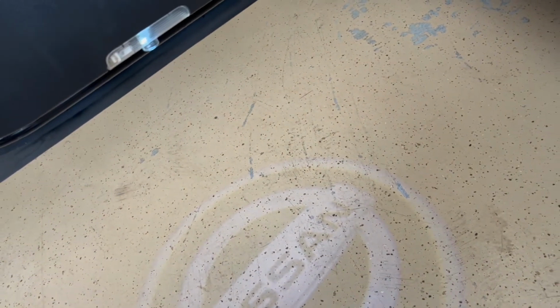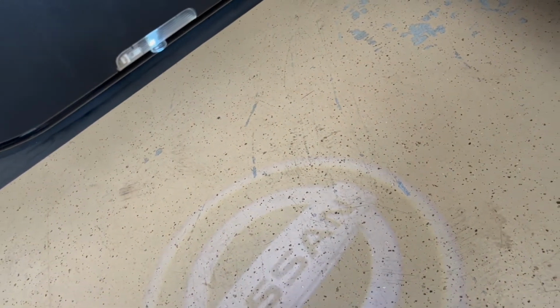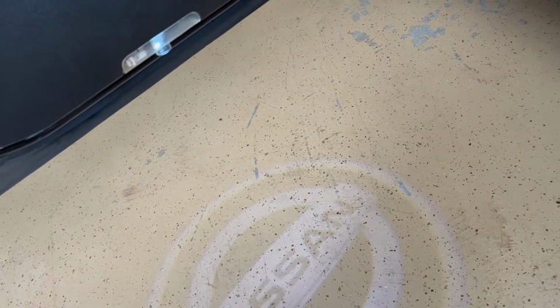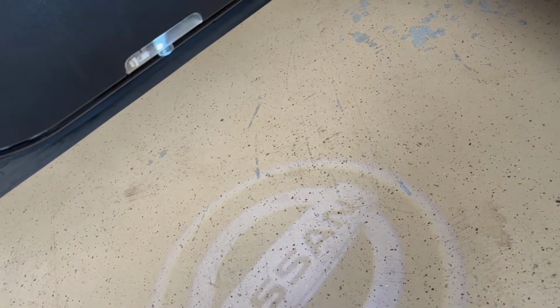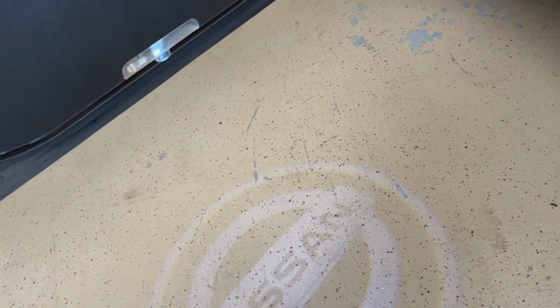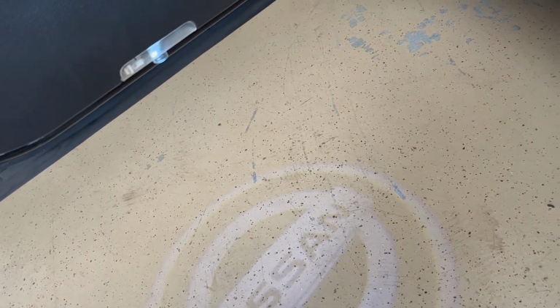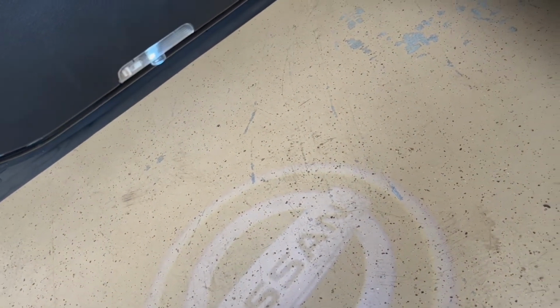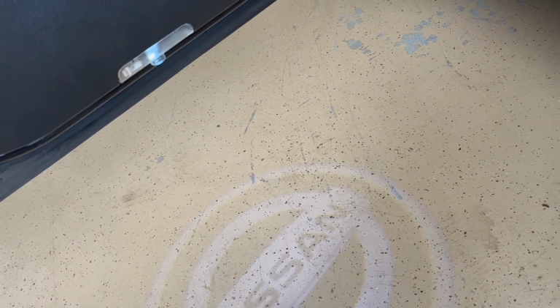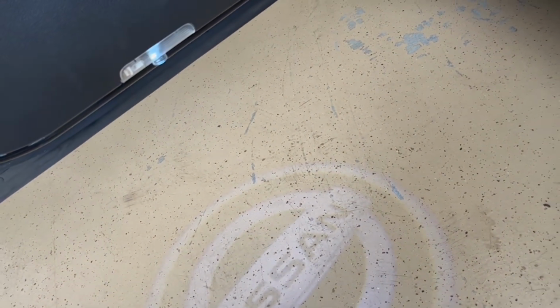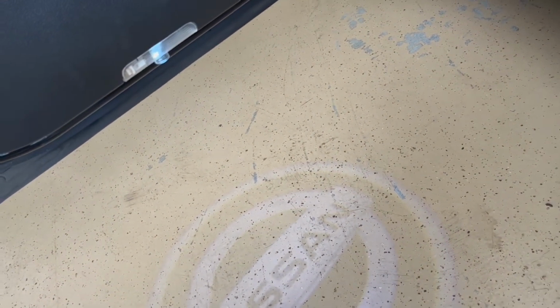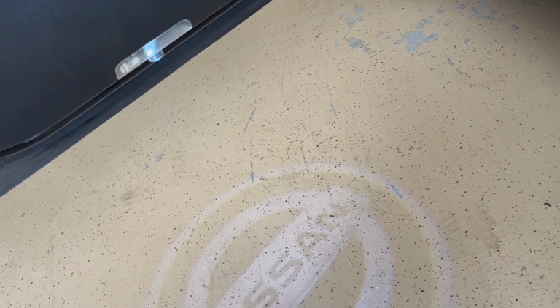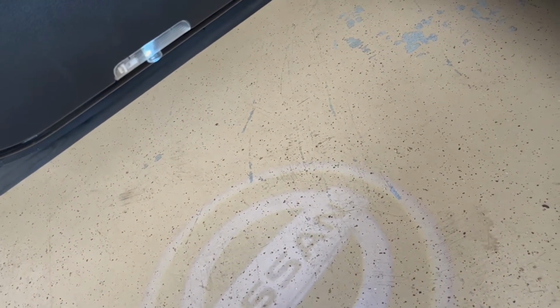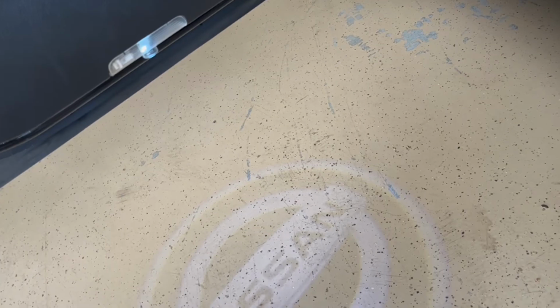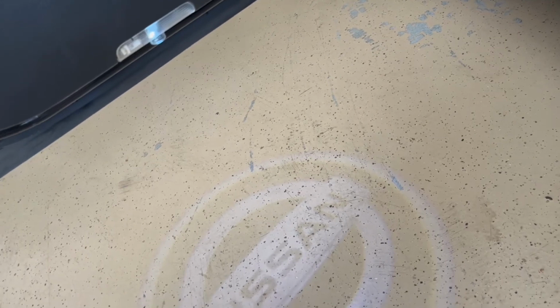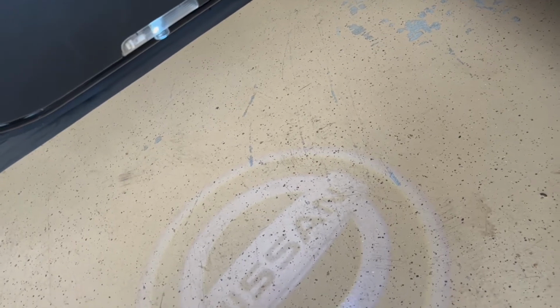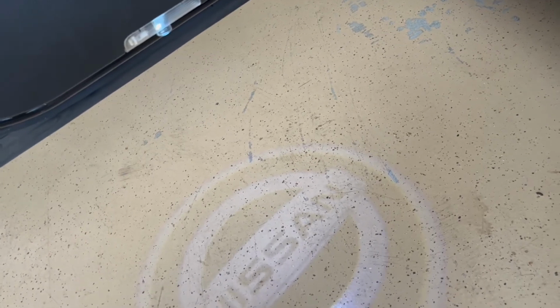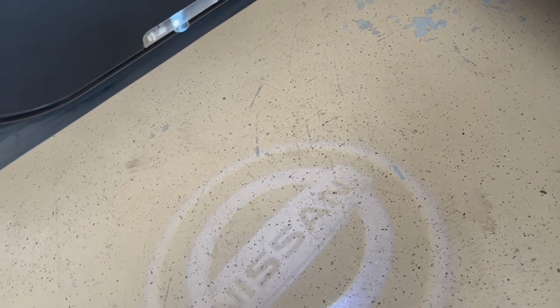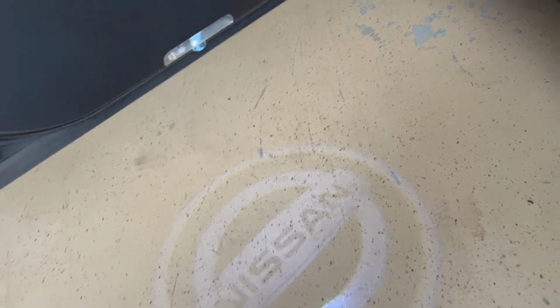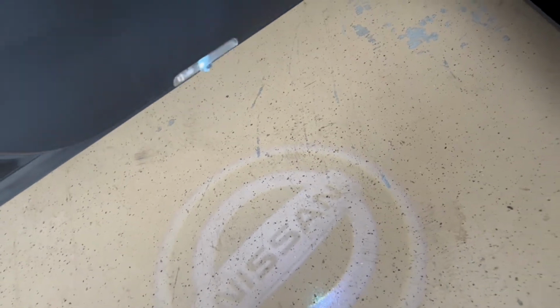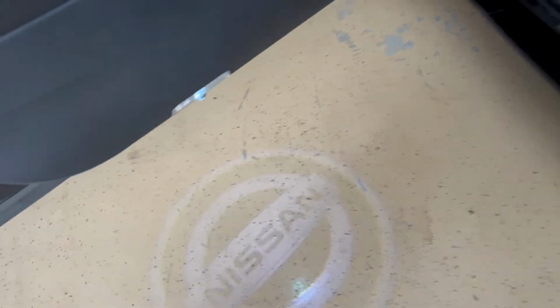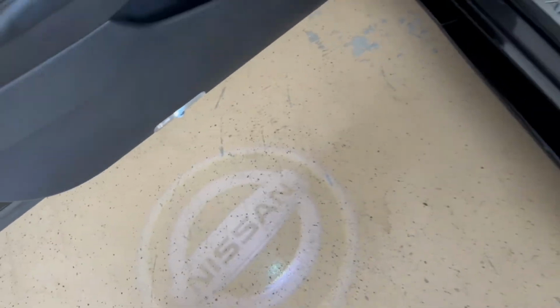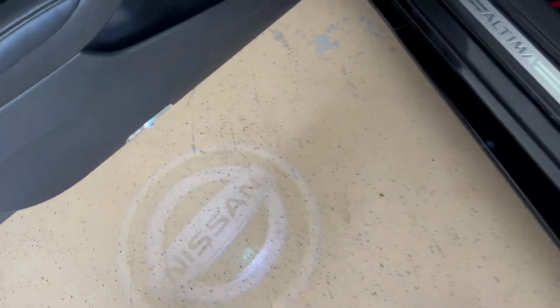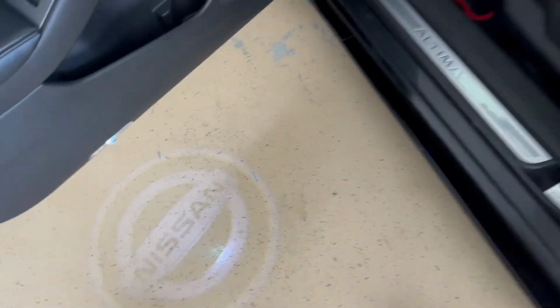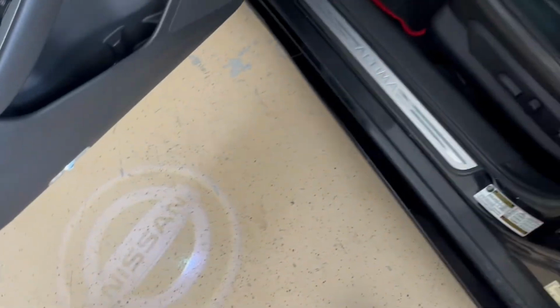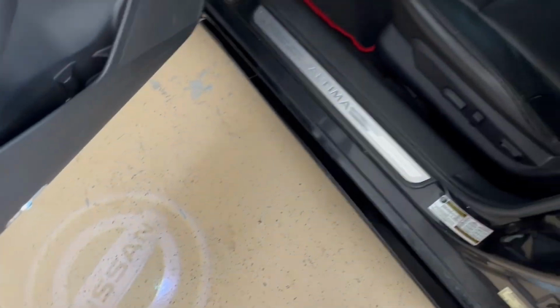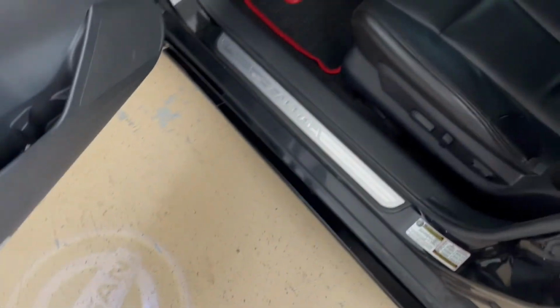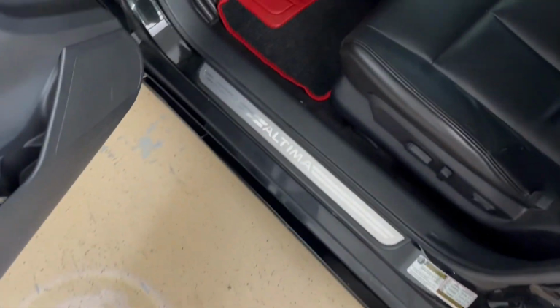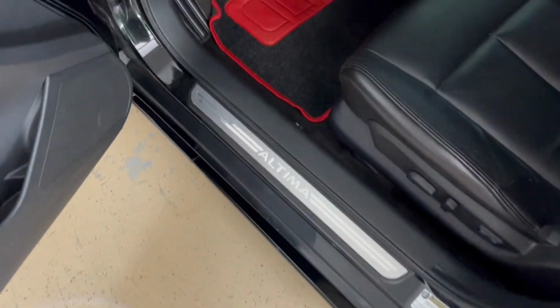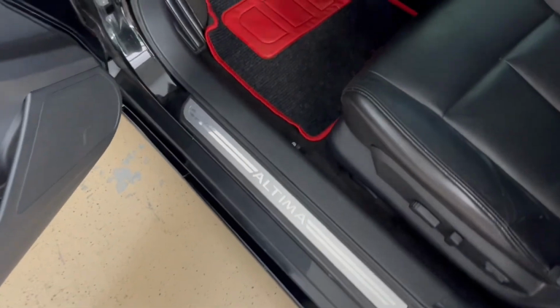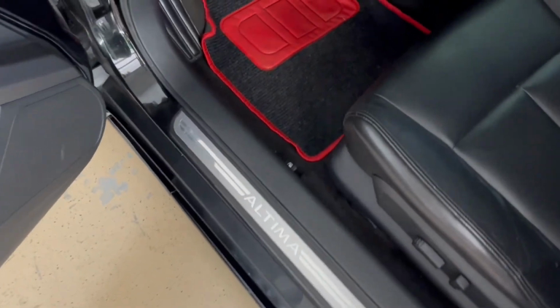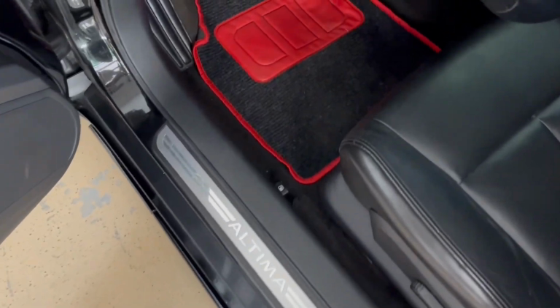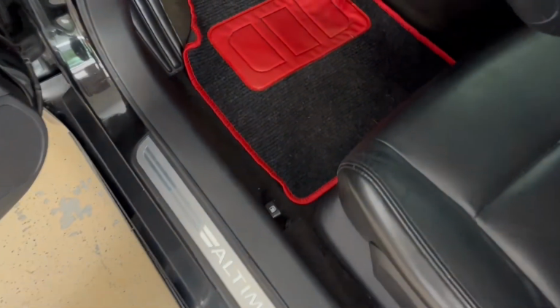It's easy to install. I got it off Amazon for like $15 for both of them — for the driver's side and the passenger side.